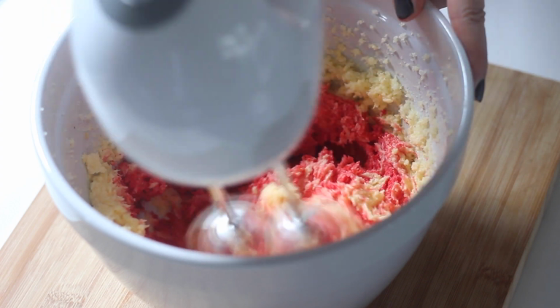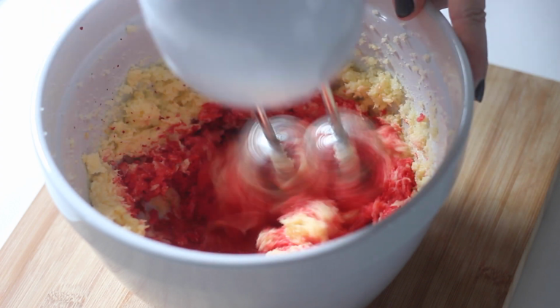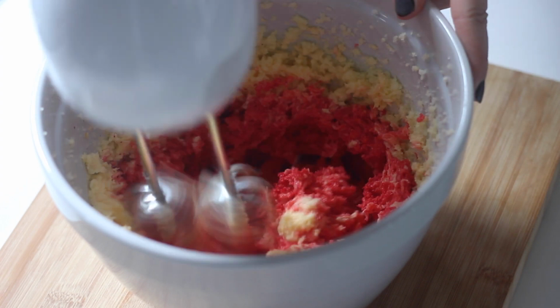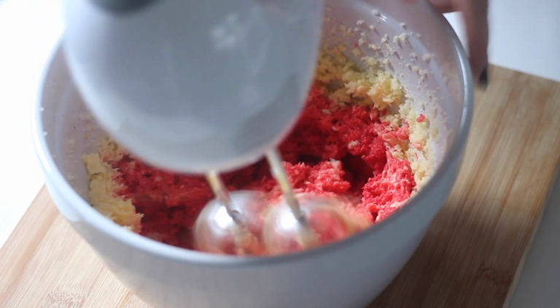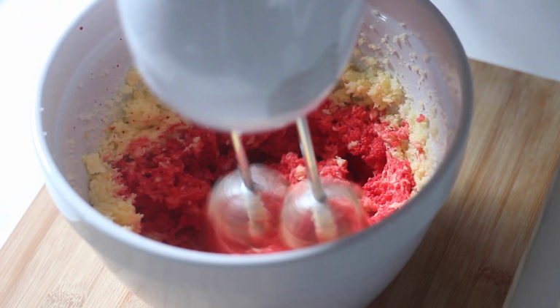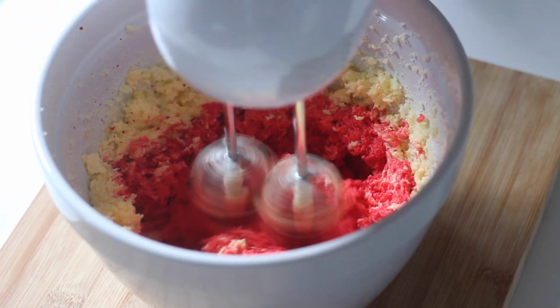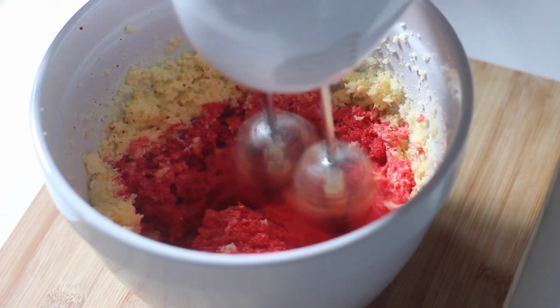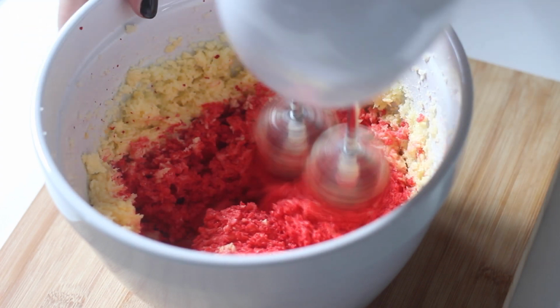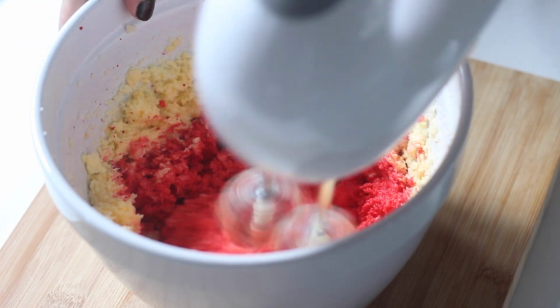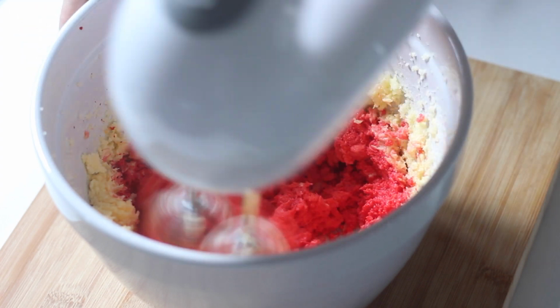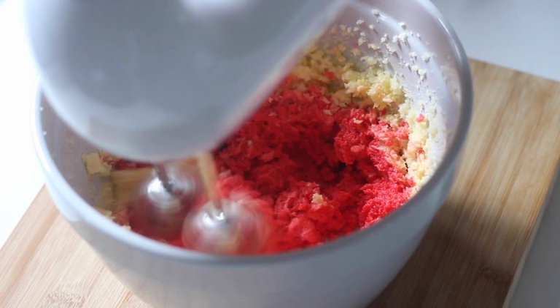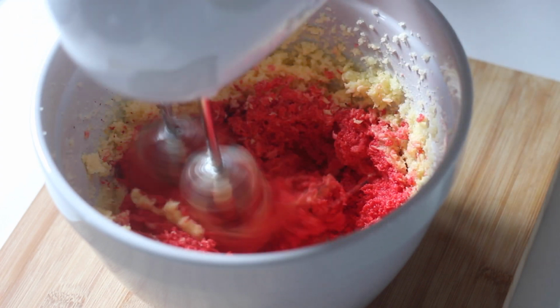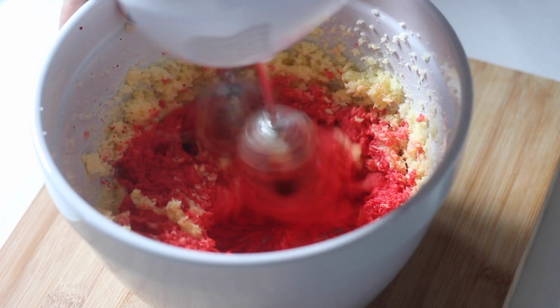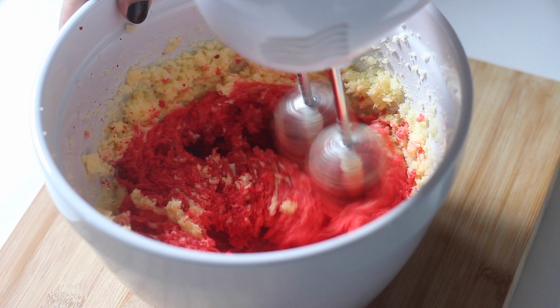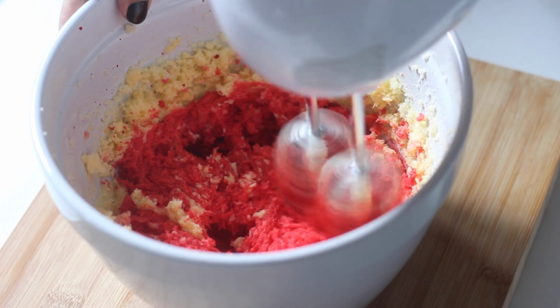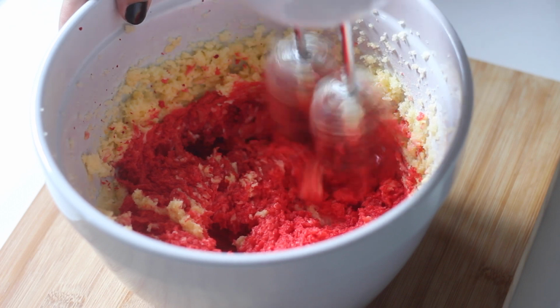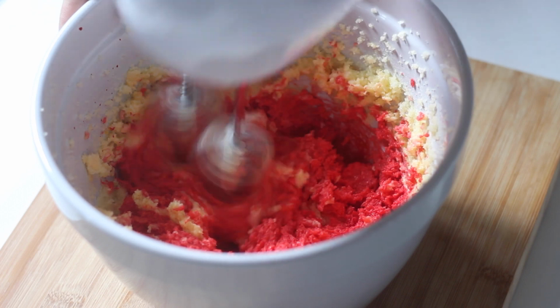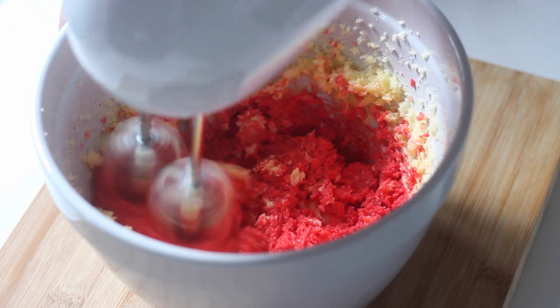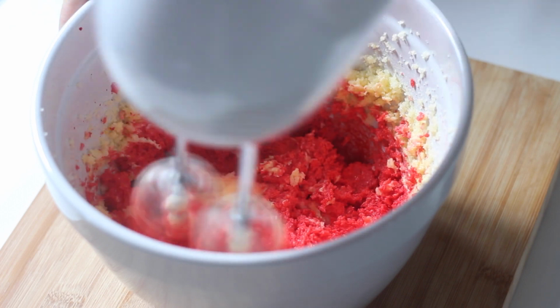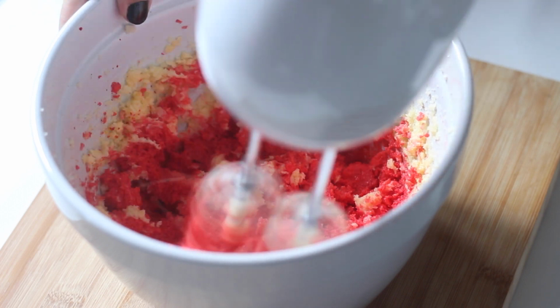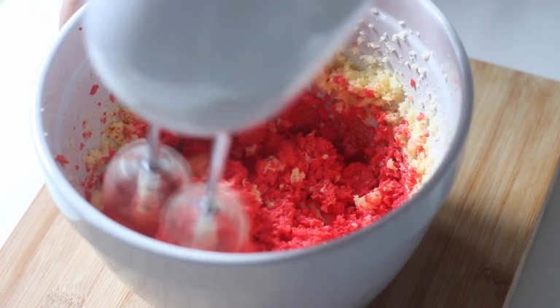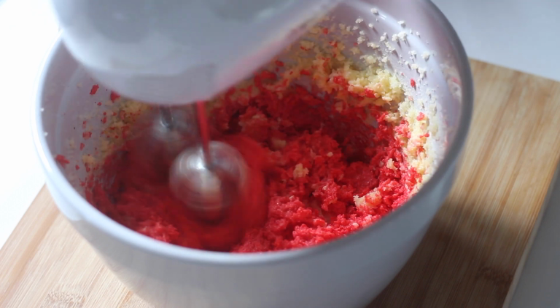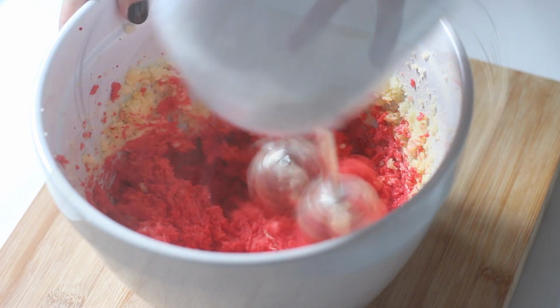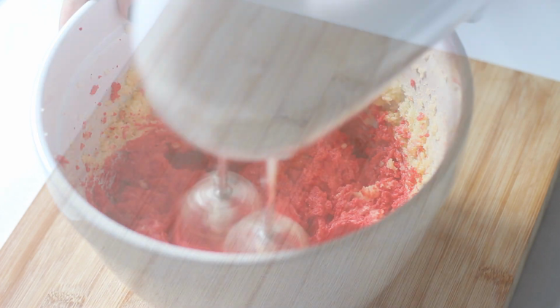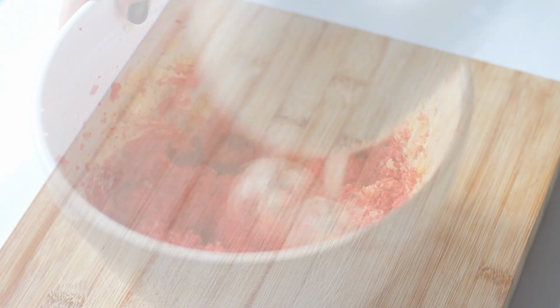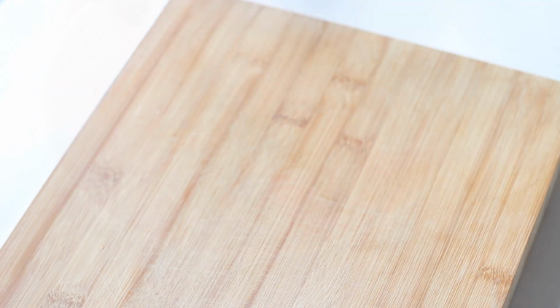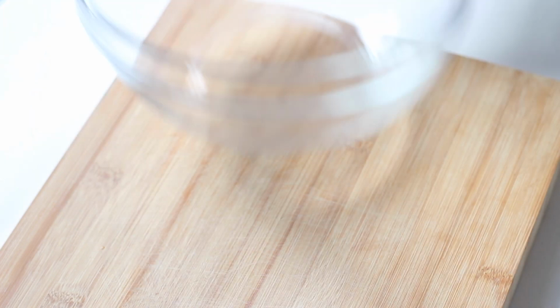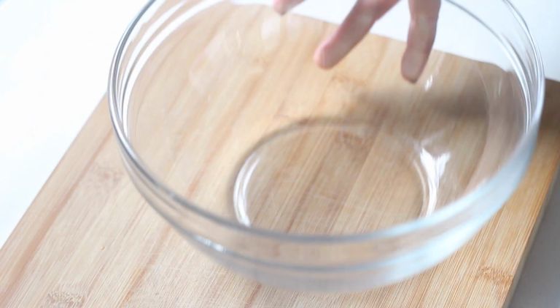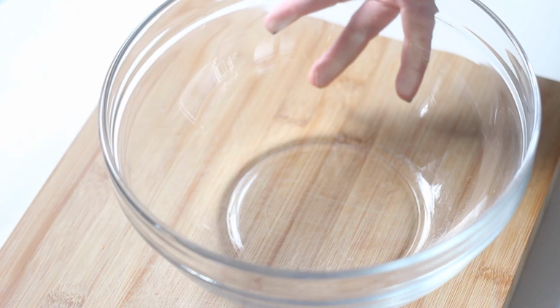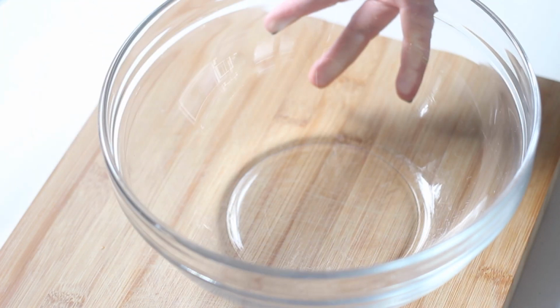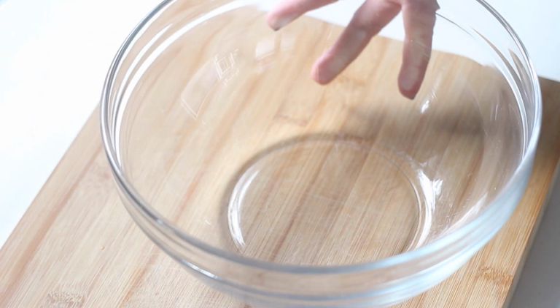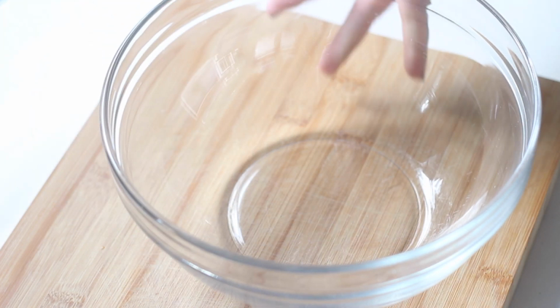Alternatively you can add beetroot for colour. Make sure the mixer is on slow when adding the colouring as it can go everywhere and stain if you're not careful.